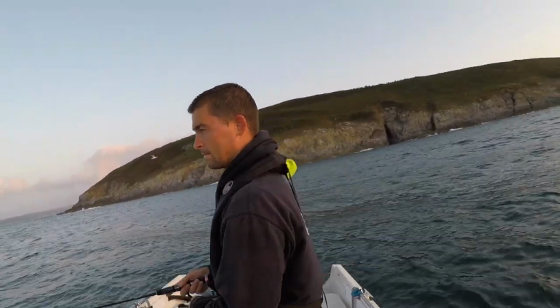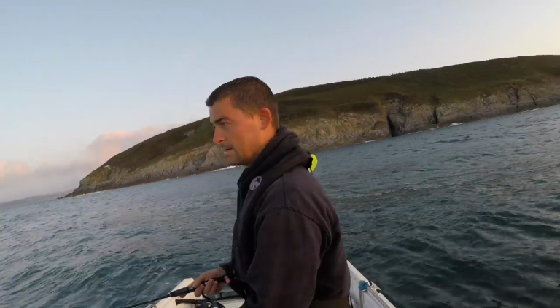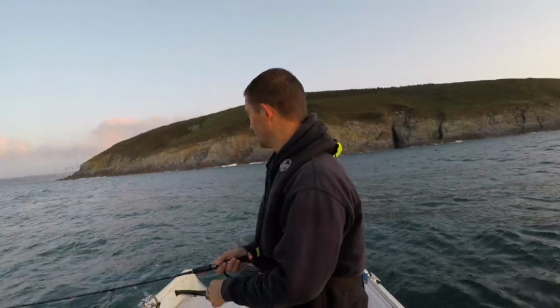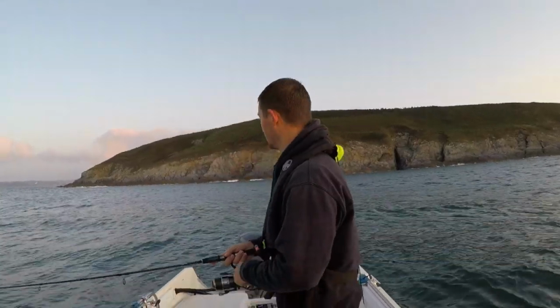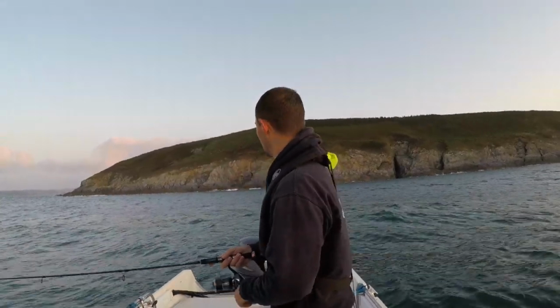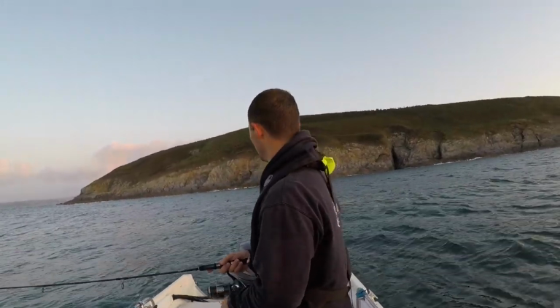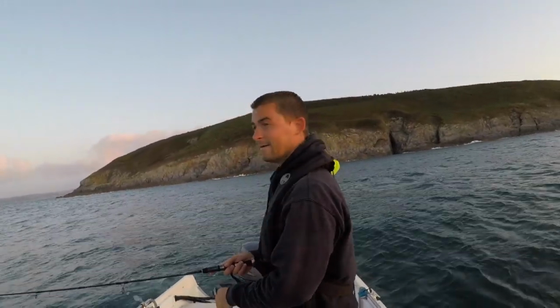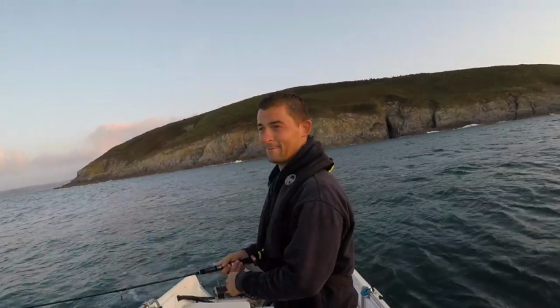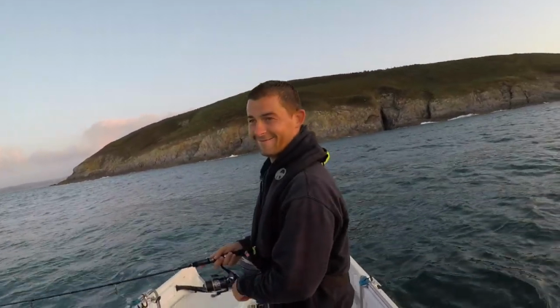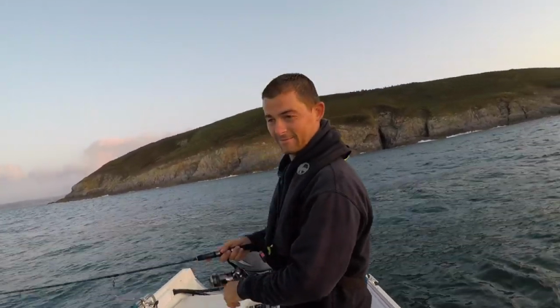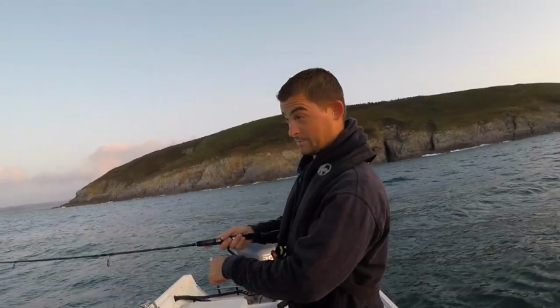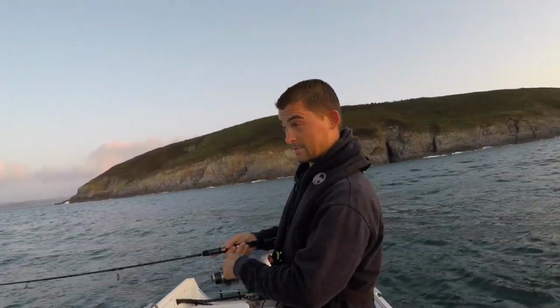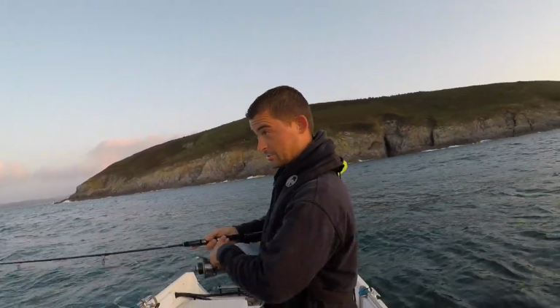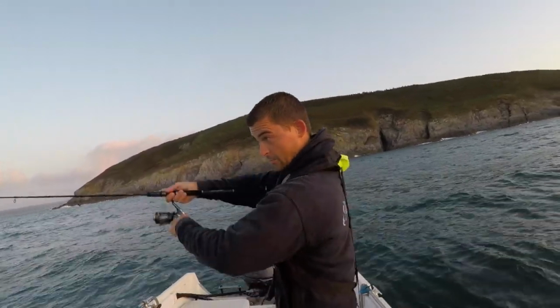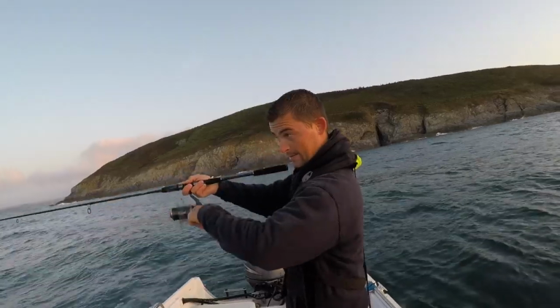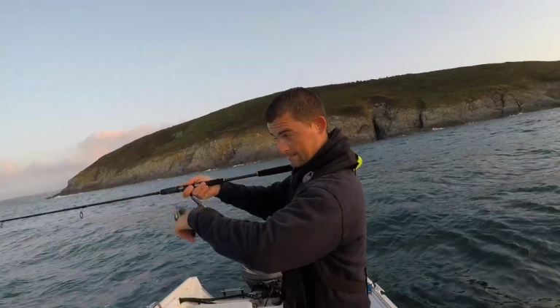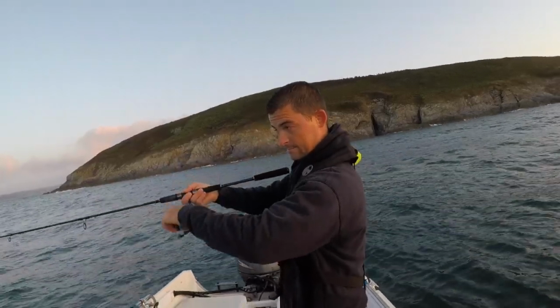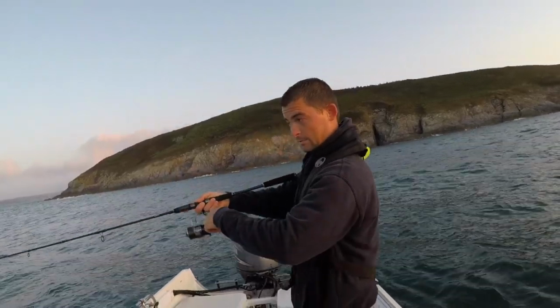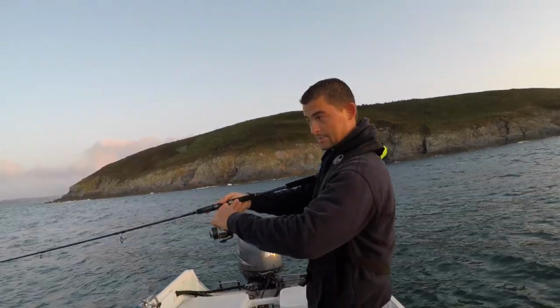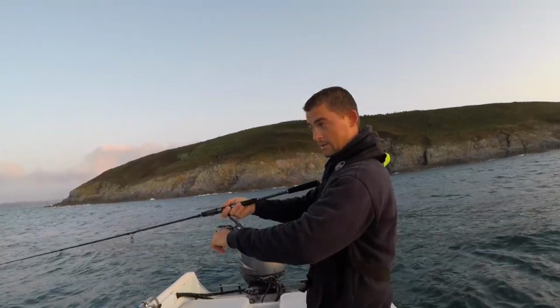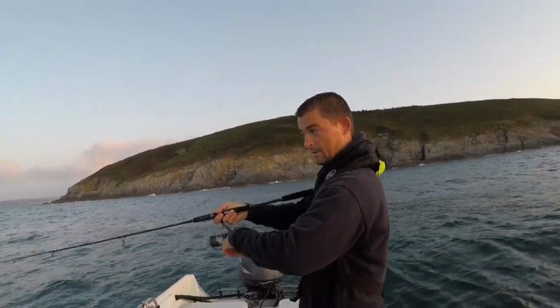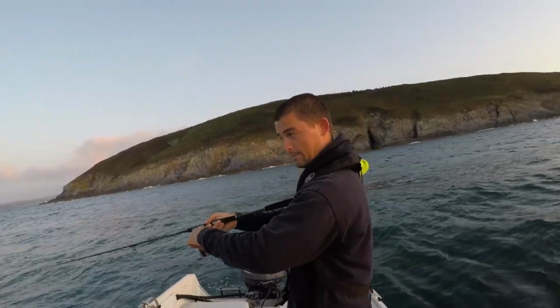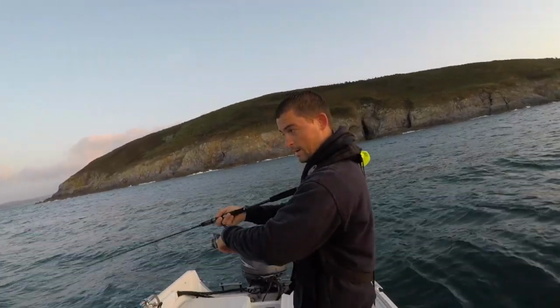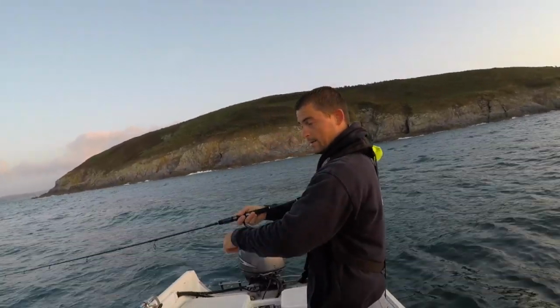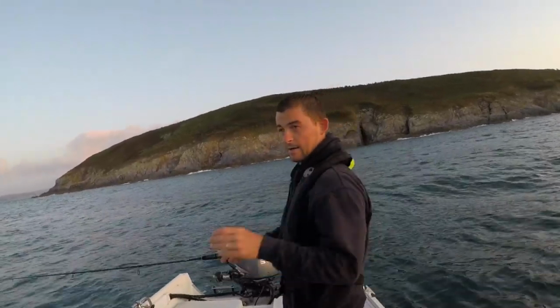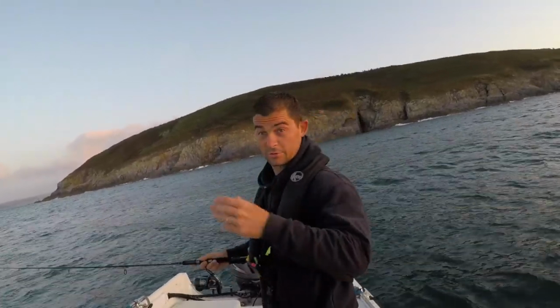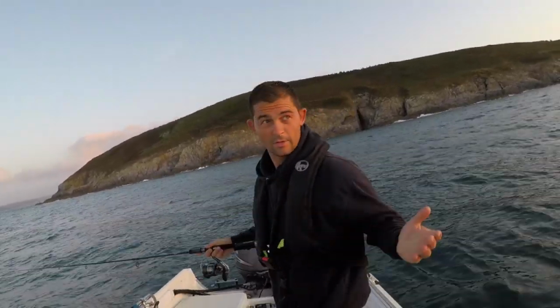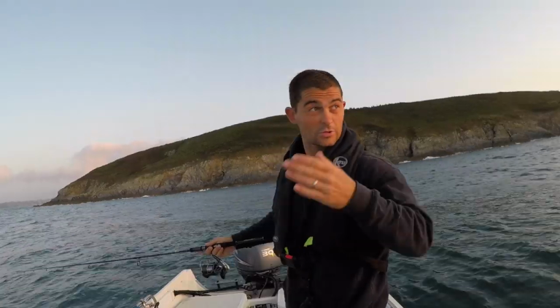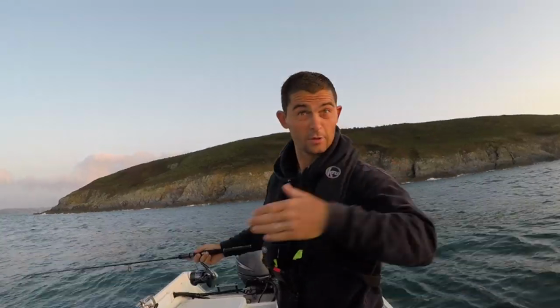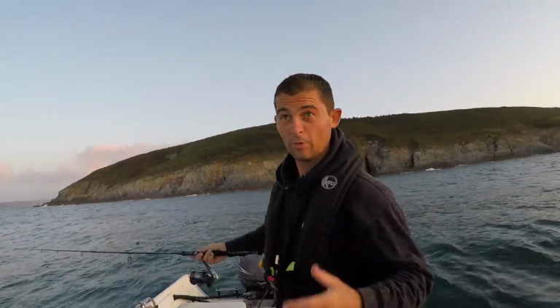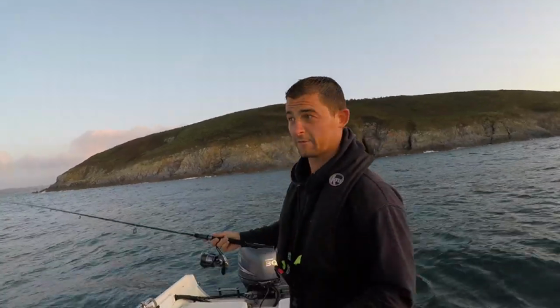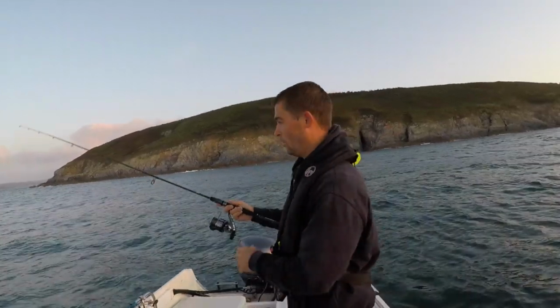Sometimes it's just a straight wind like that. Other times I'm doing a wind-bounce, wind-bounce — just to make the lure move differently in the water.